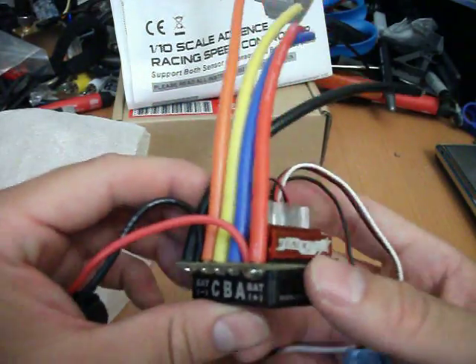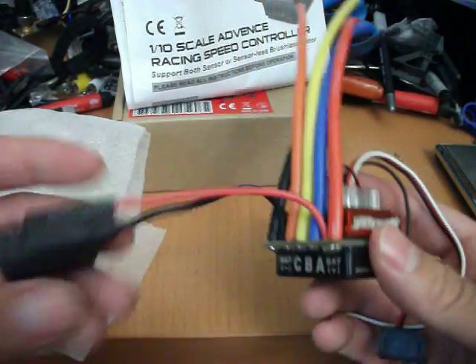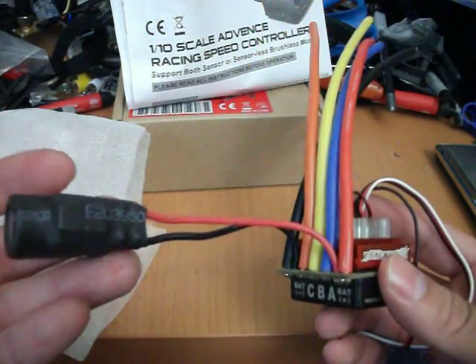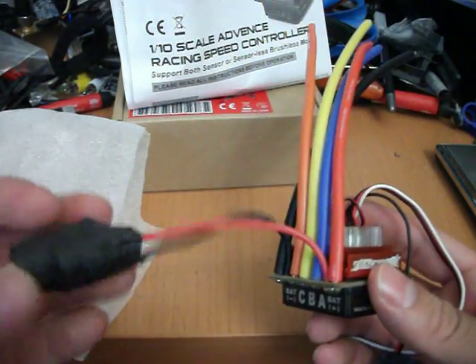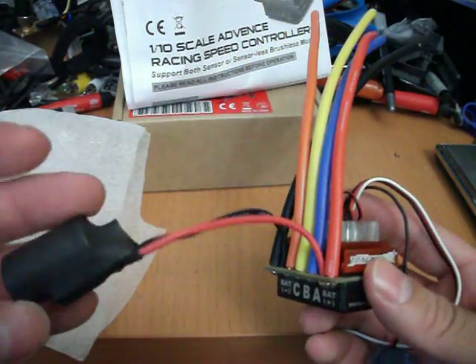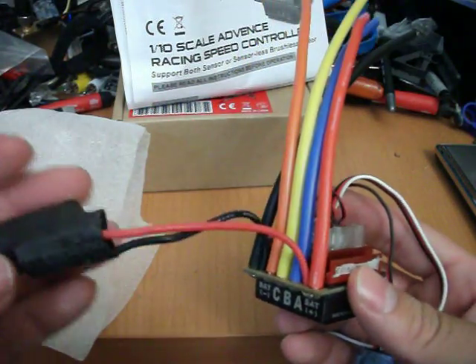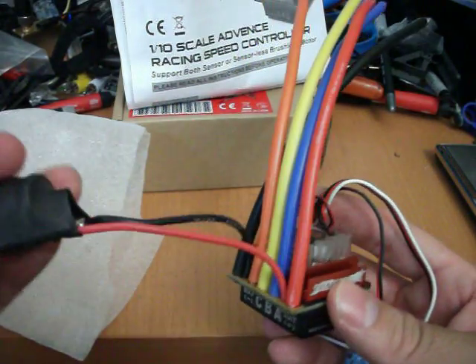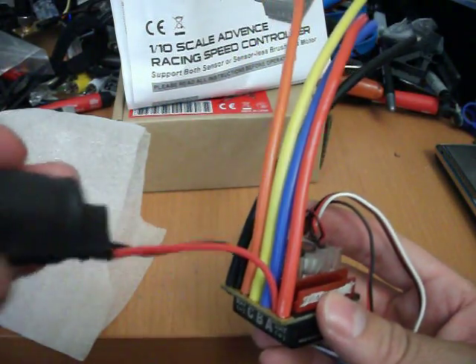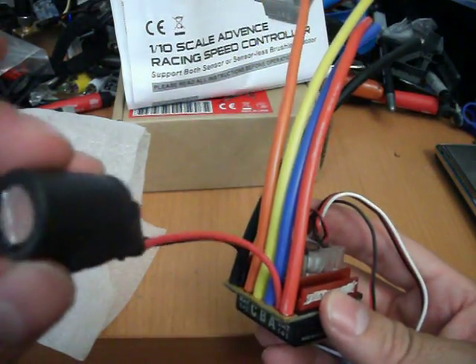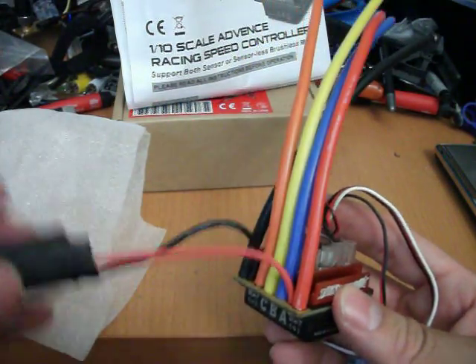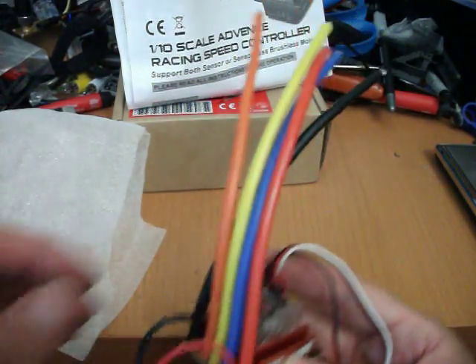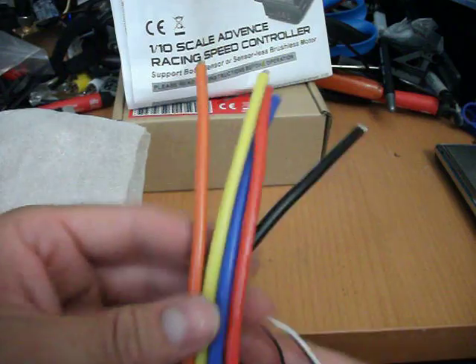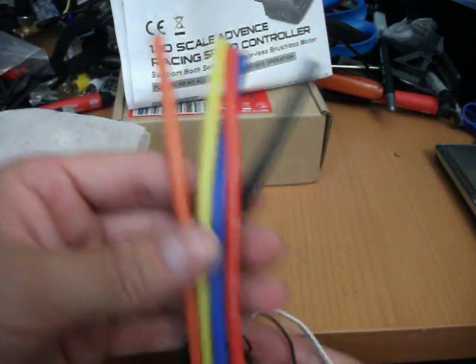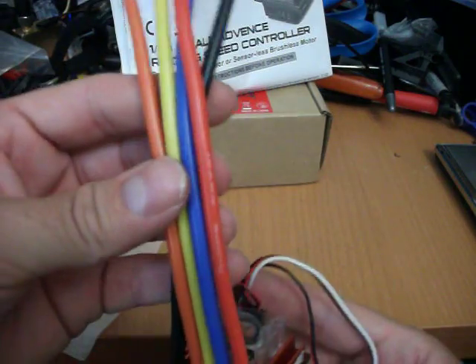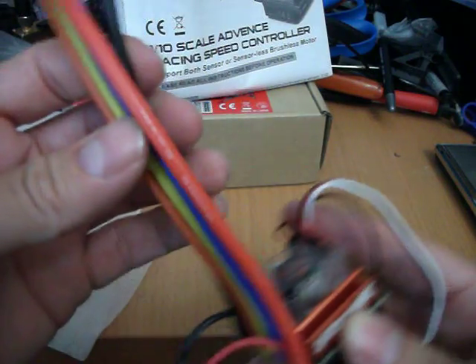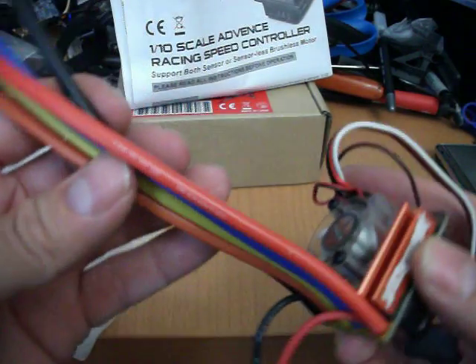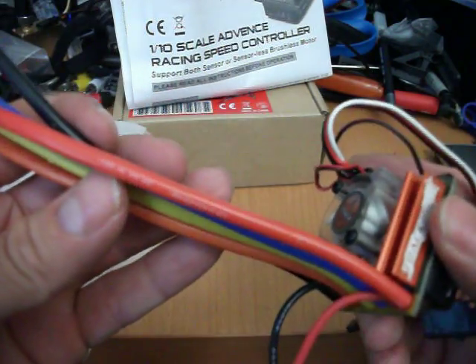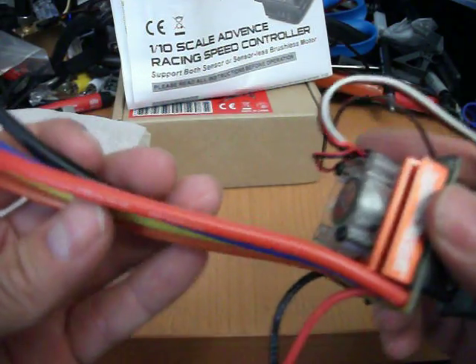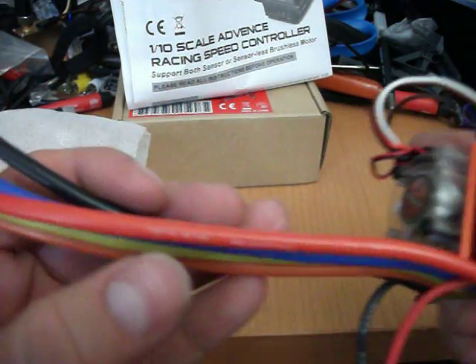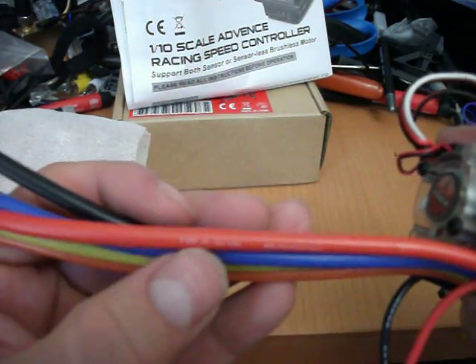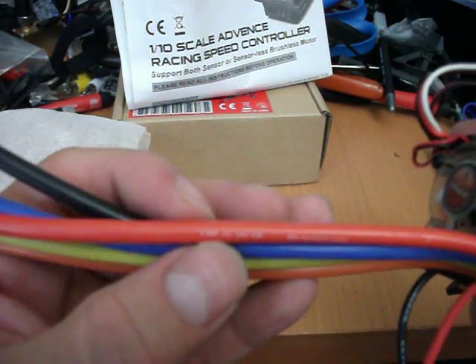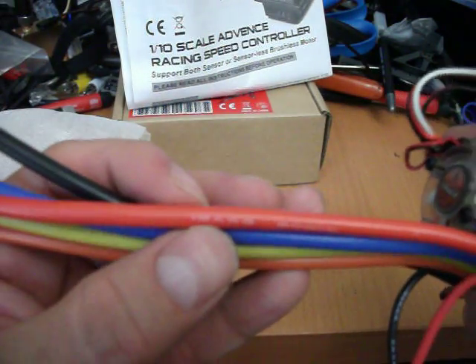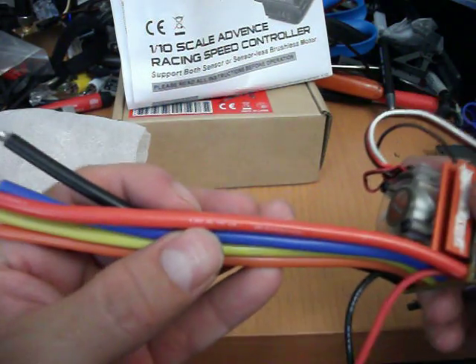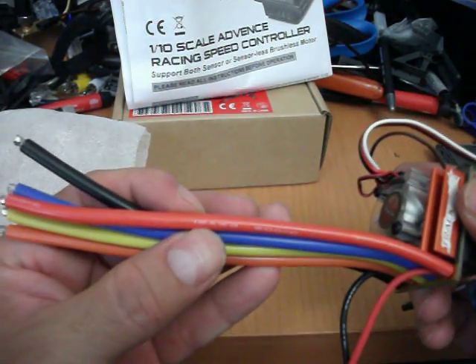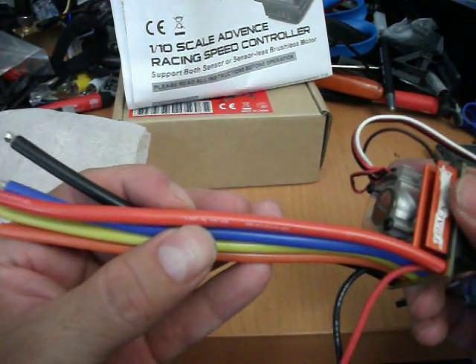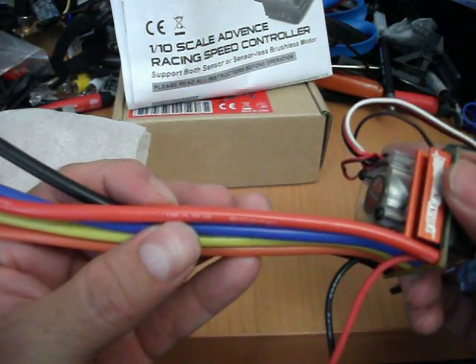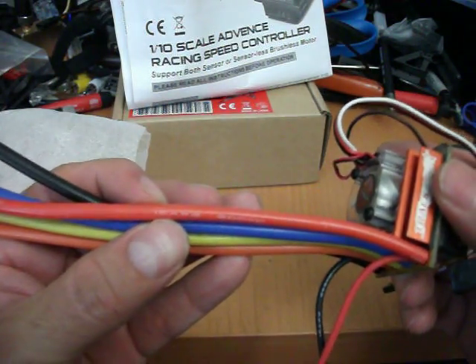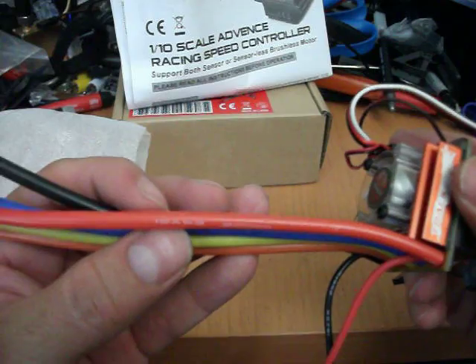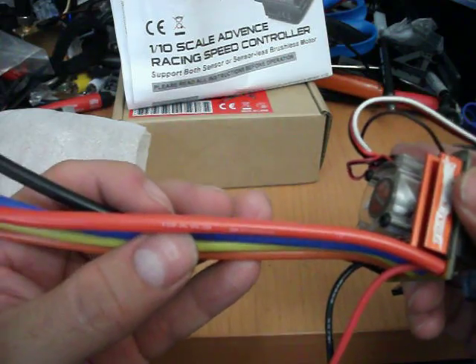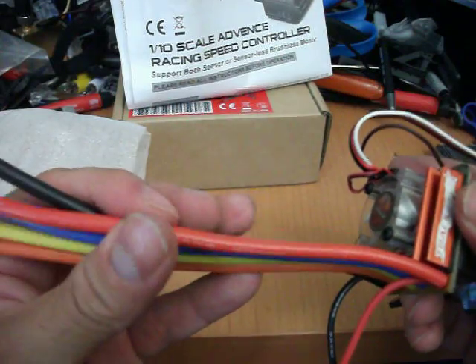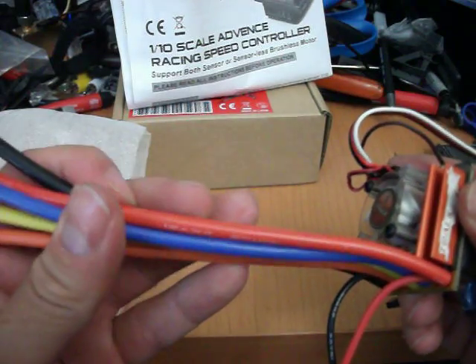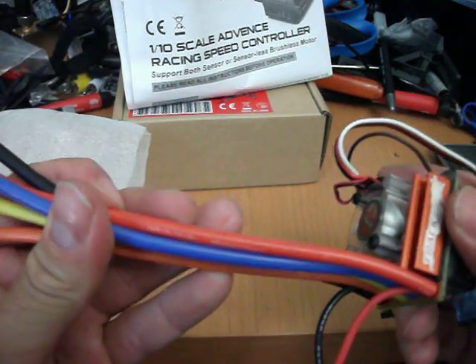Here's your capacitor. Wire size is 12 gauge, so these are pretty thick wires.